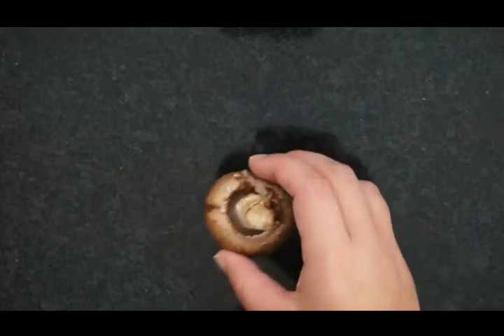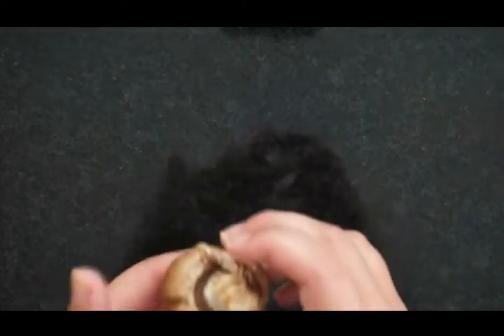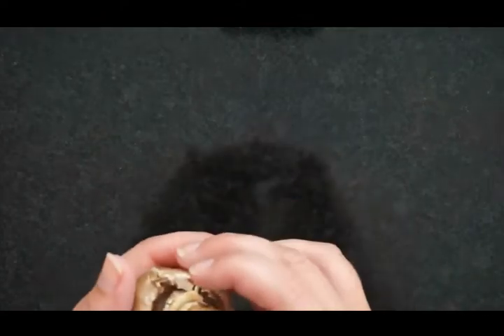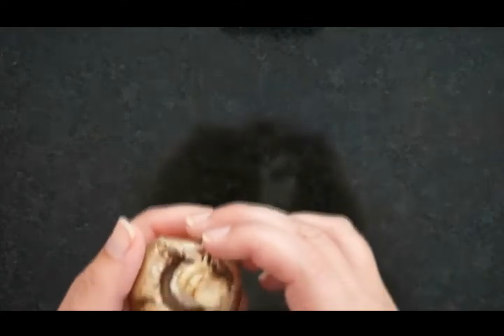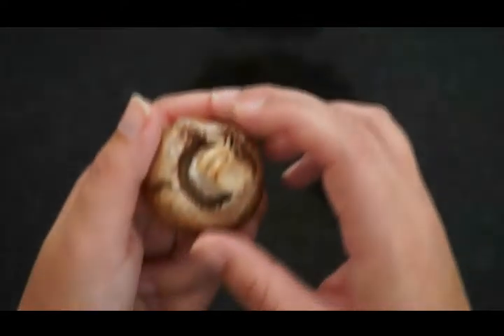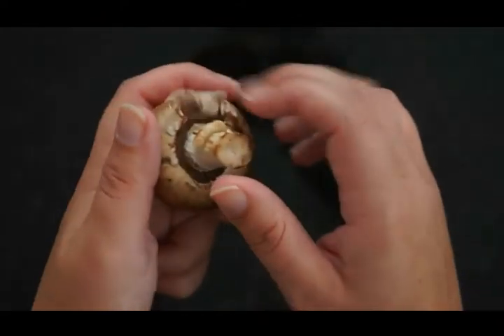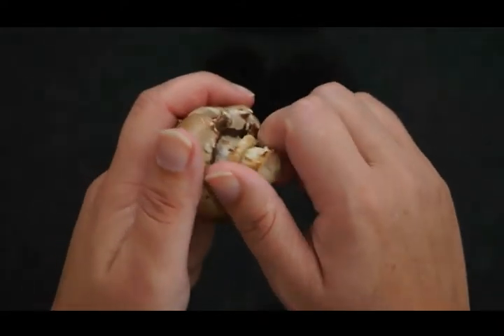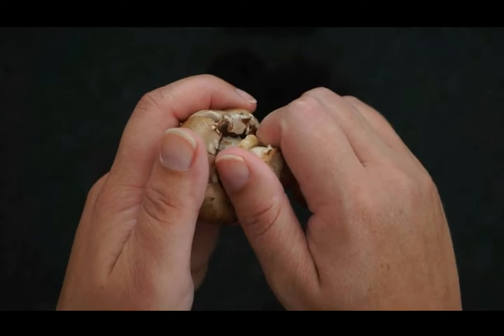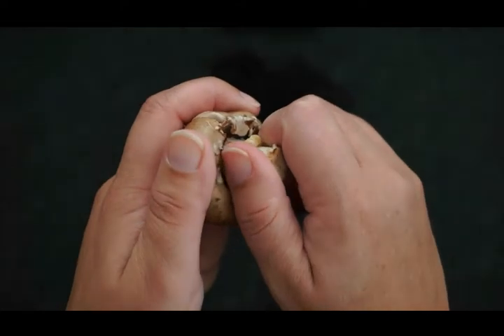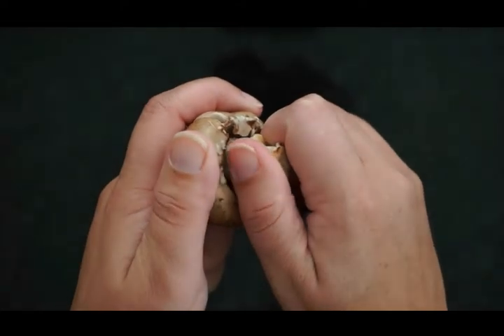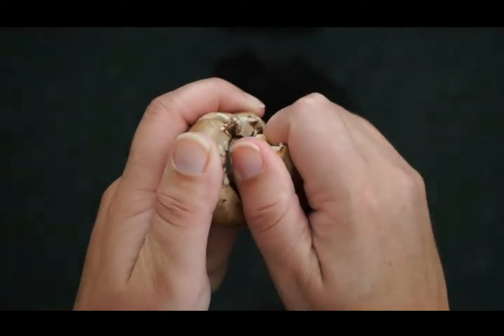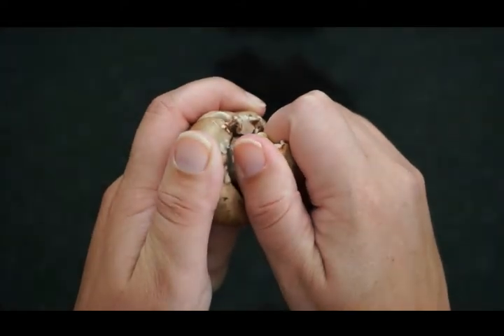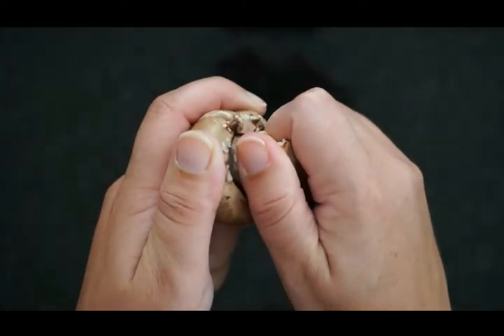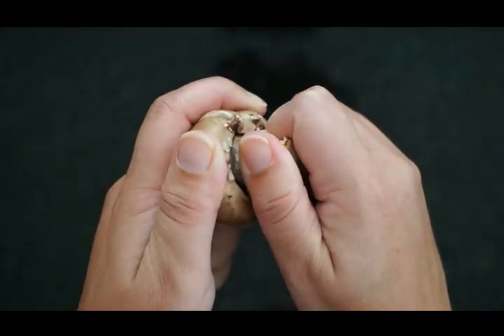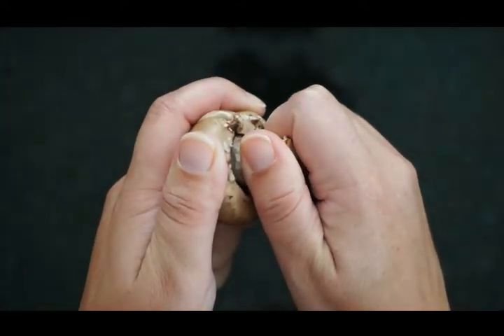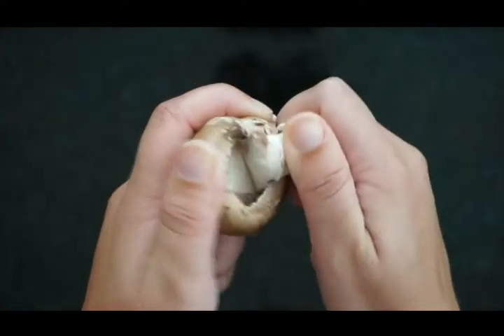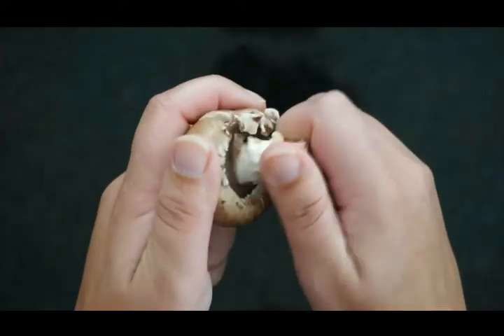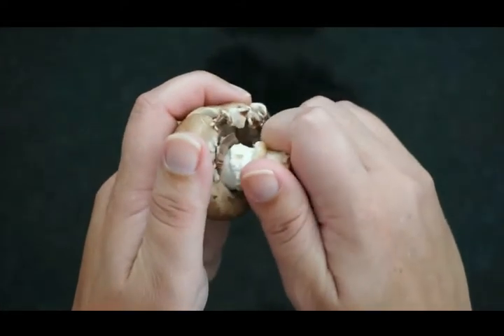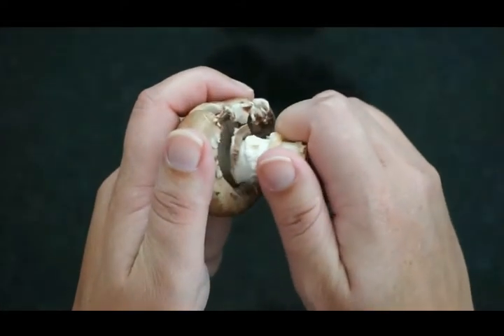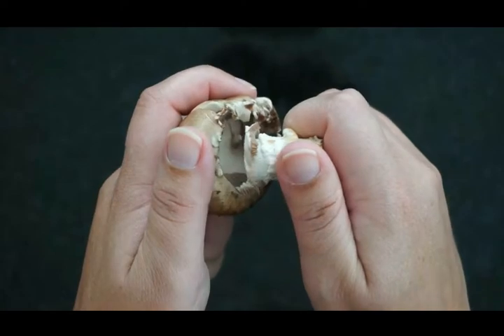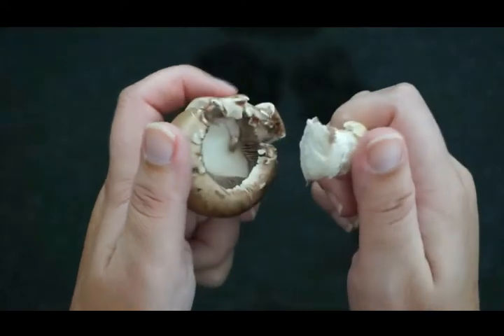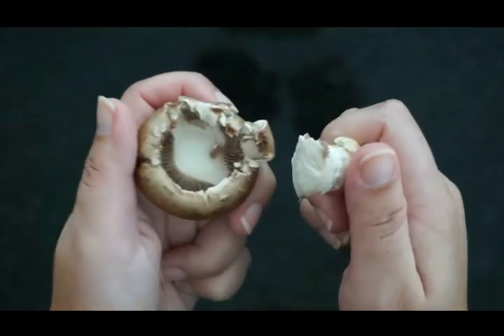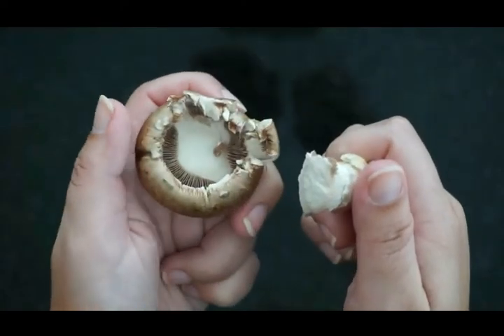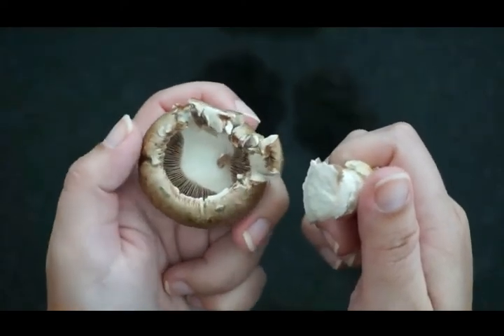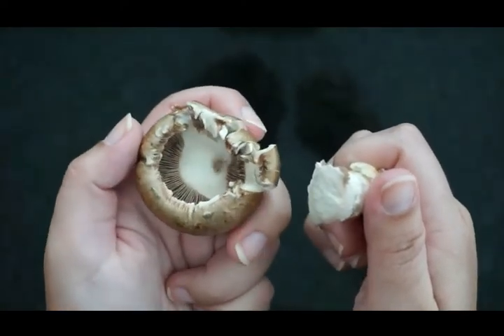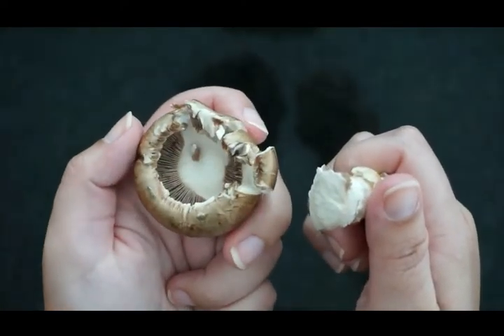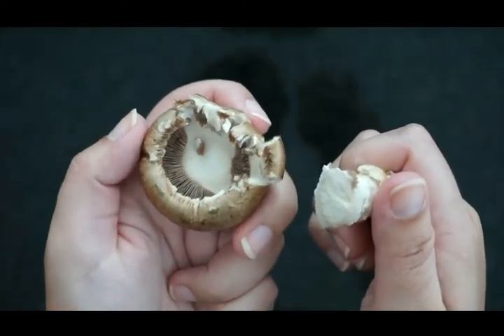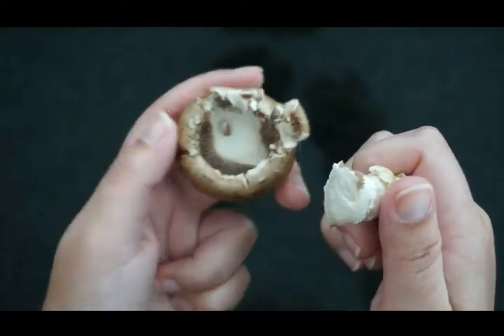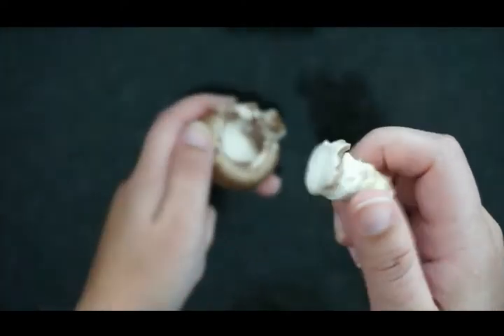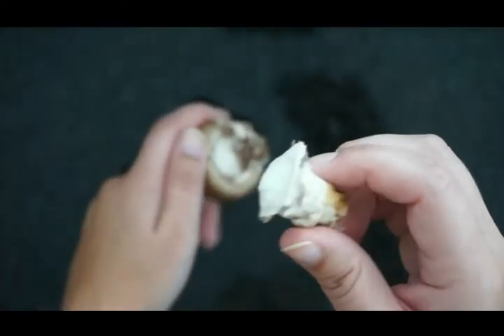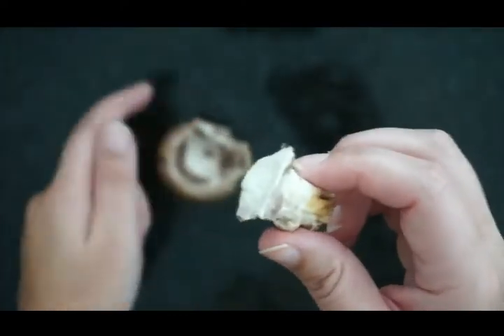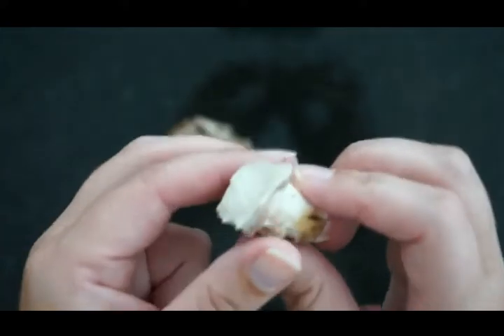In the first part of the lab, you're going to very gently break off the stalk from the mushroom. I got a few gills with mine, but you can see there's still plenty intact in there.